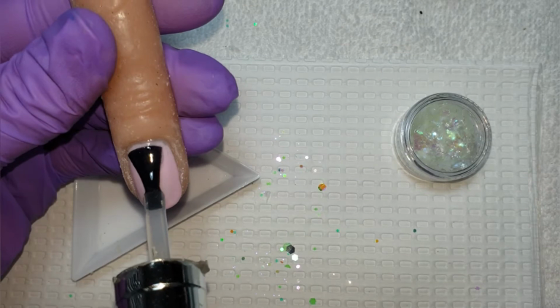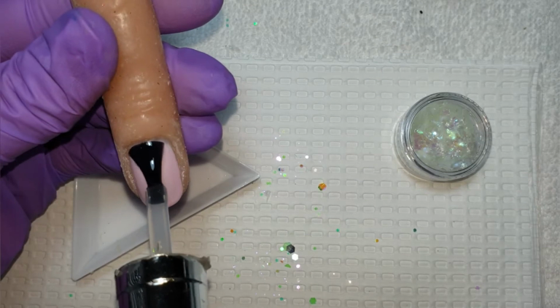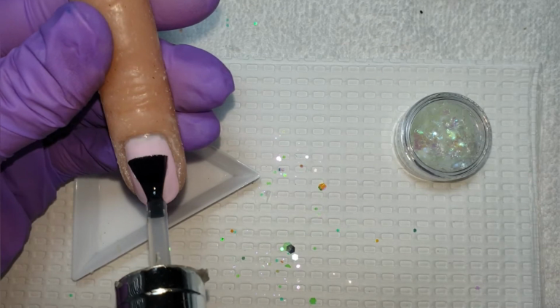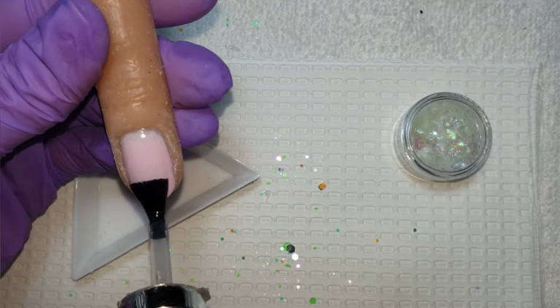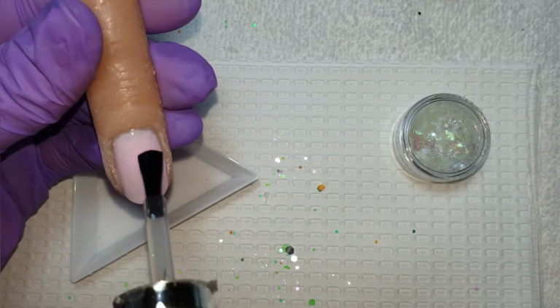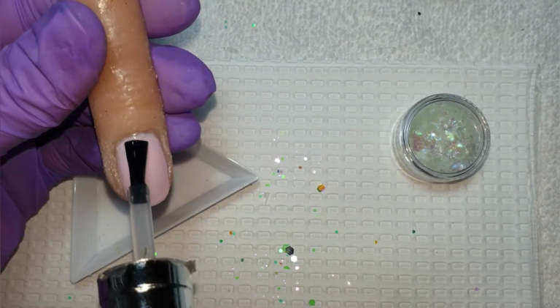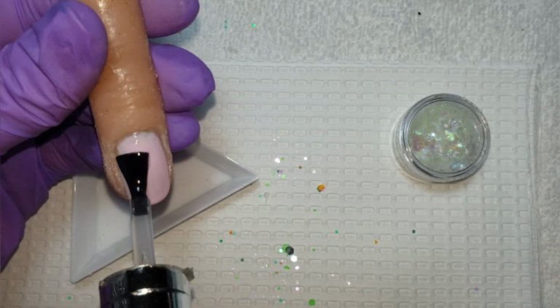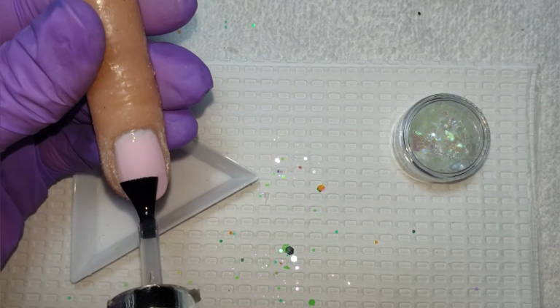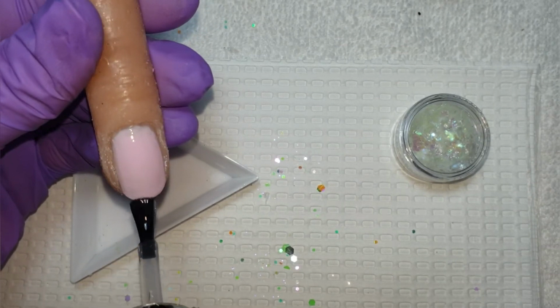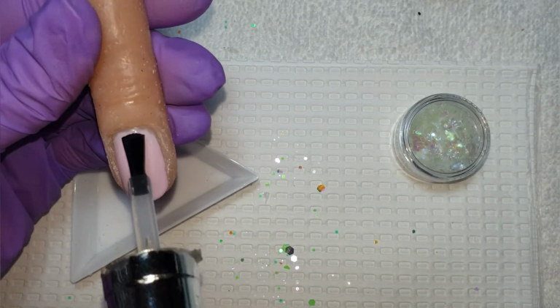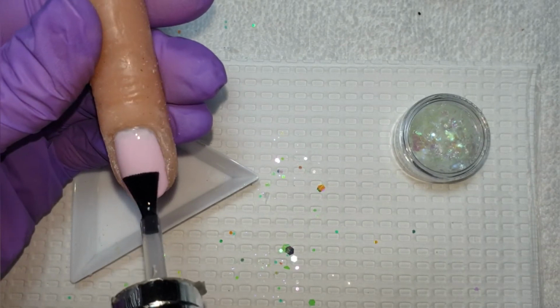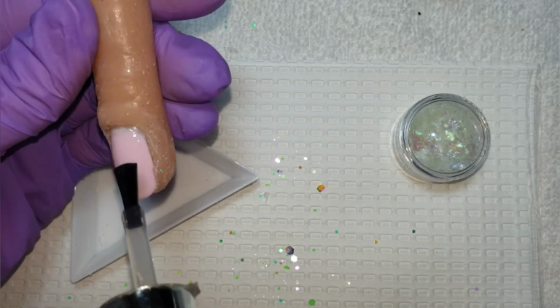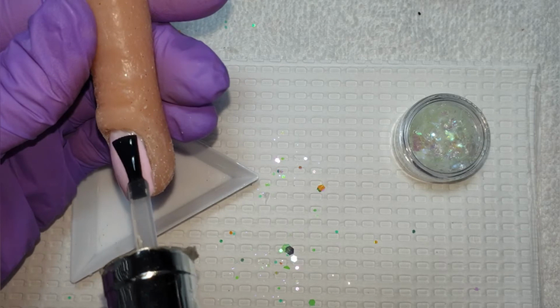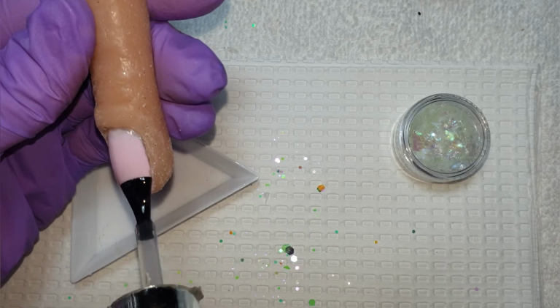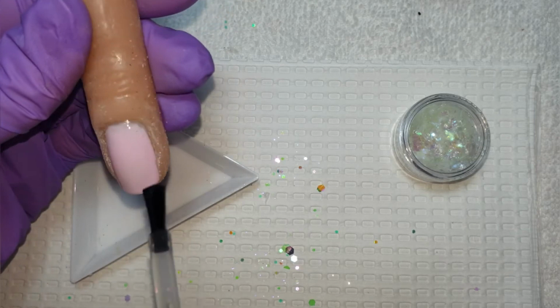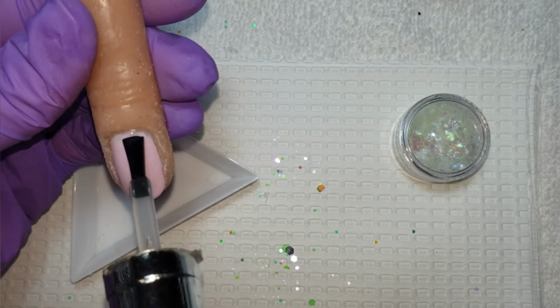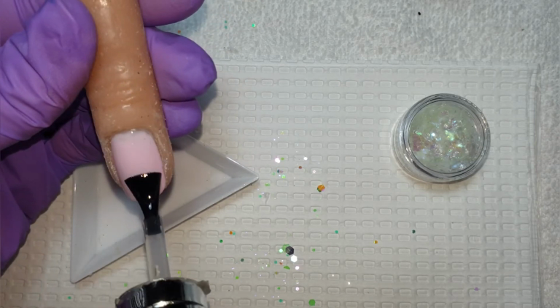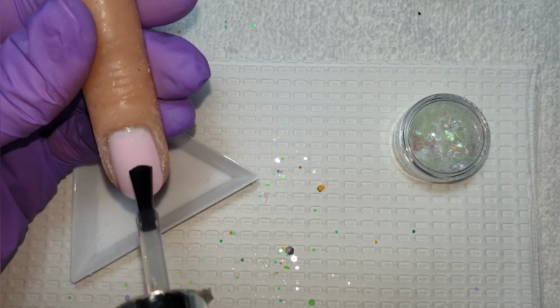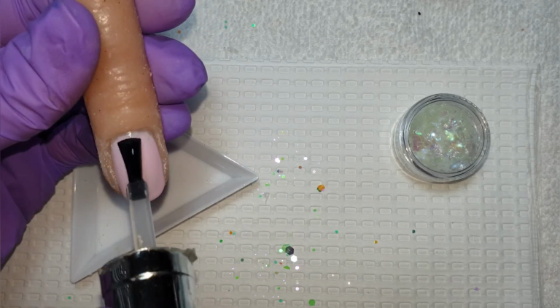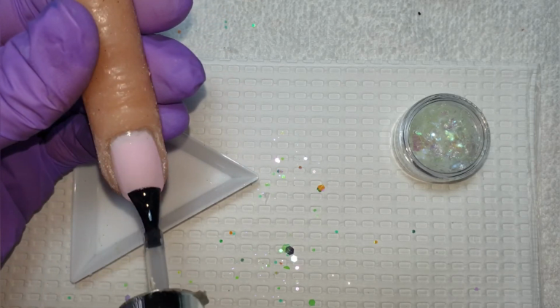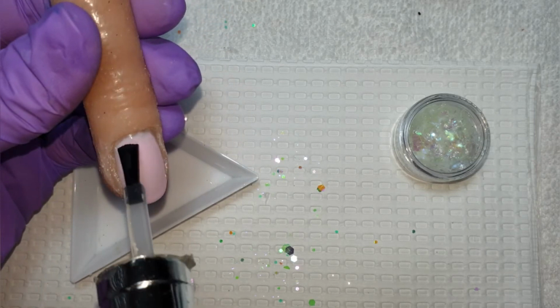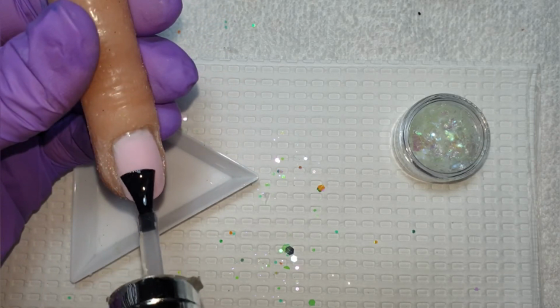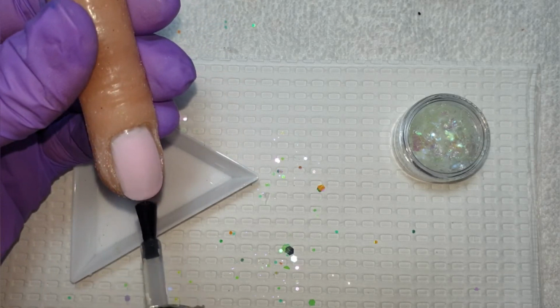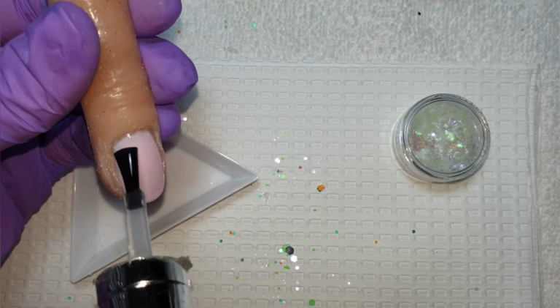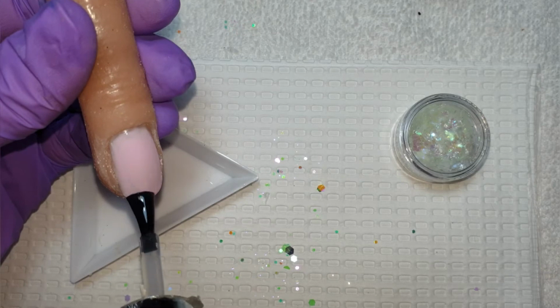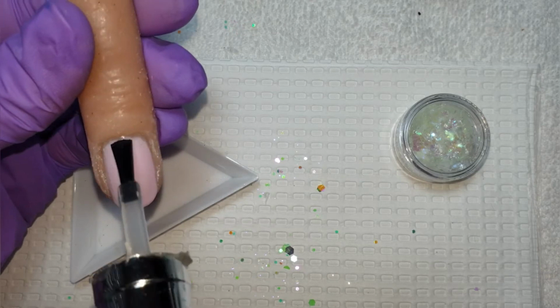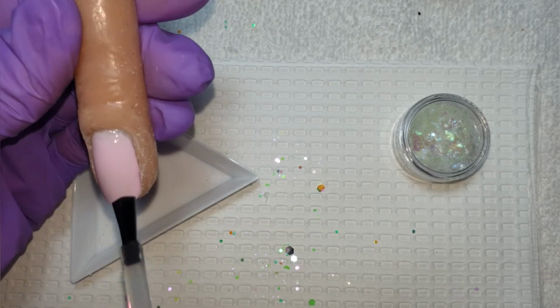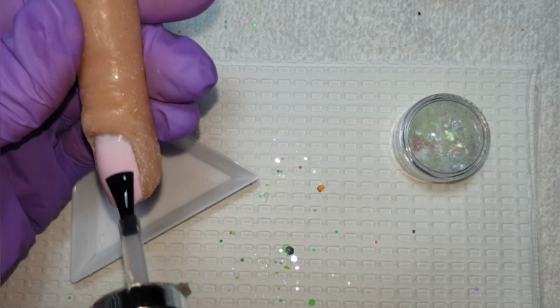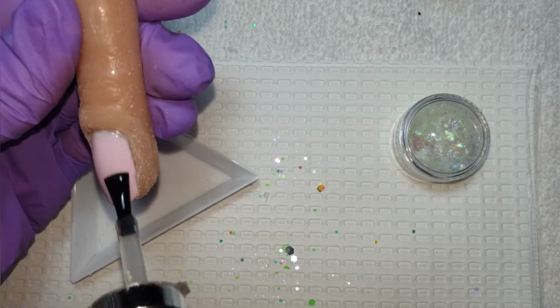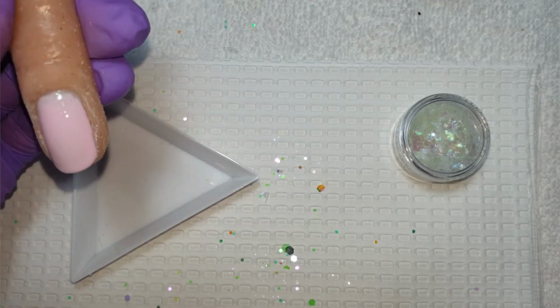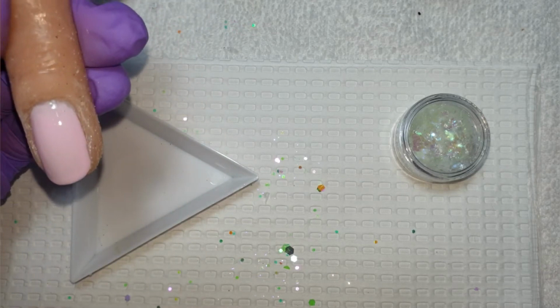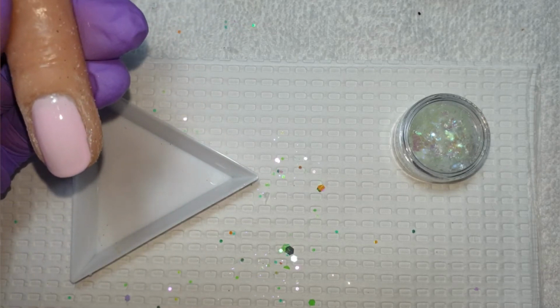Okay, so that's had a cure and now I'm going in with a very thin layer of base coat, just super thin, wiping off any excess because we don't want to create any bulk.